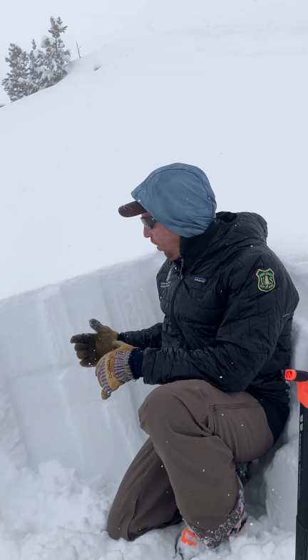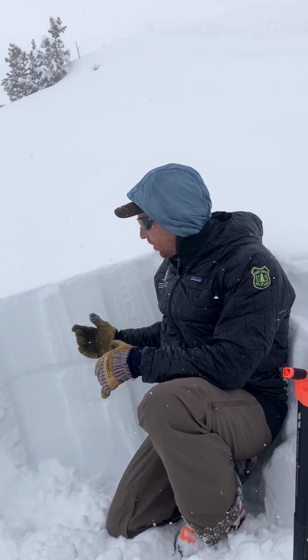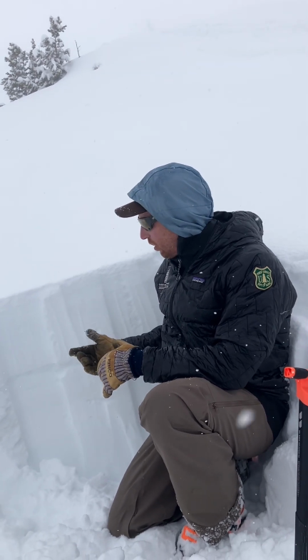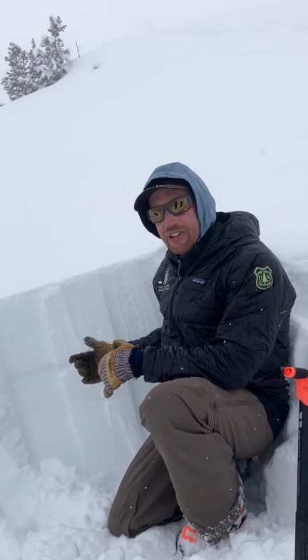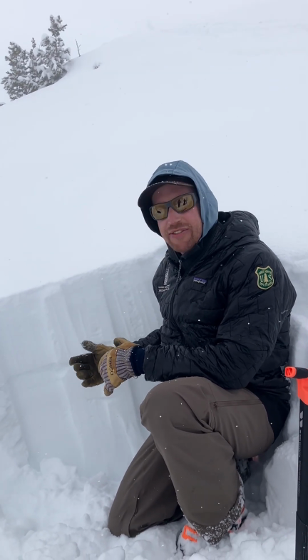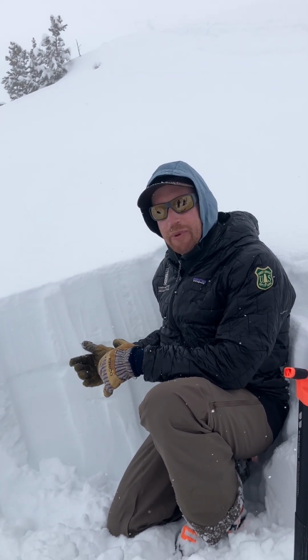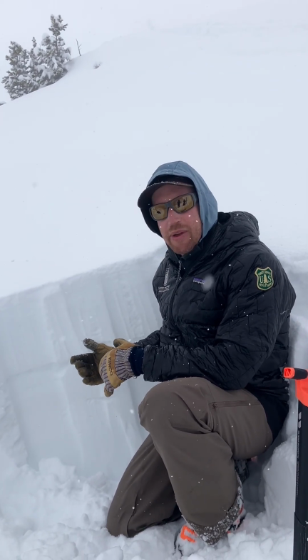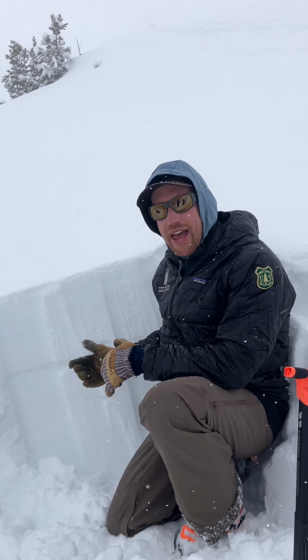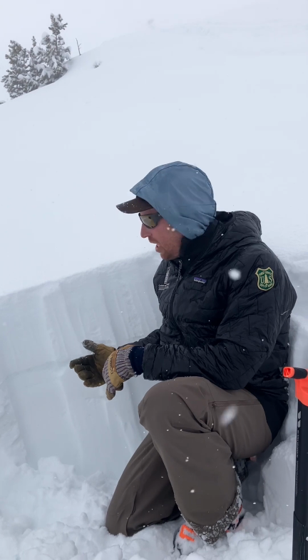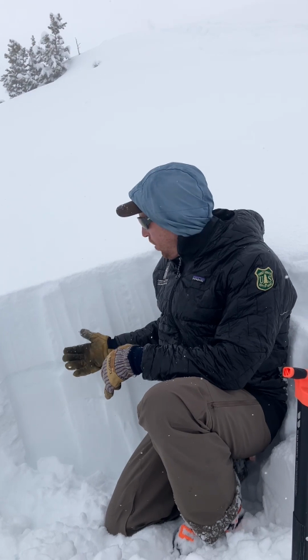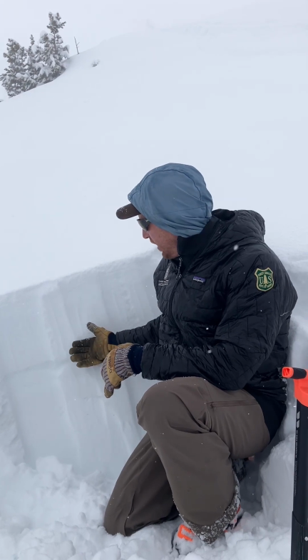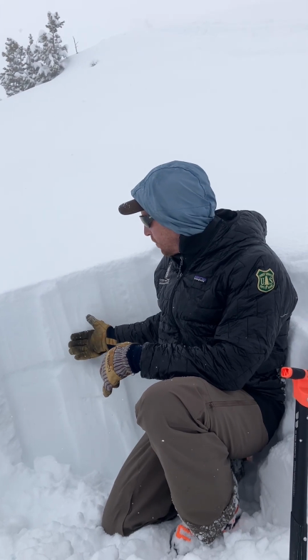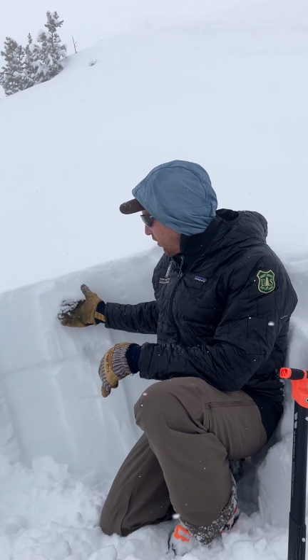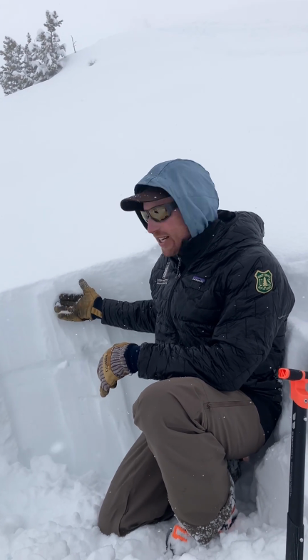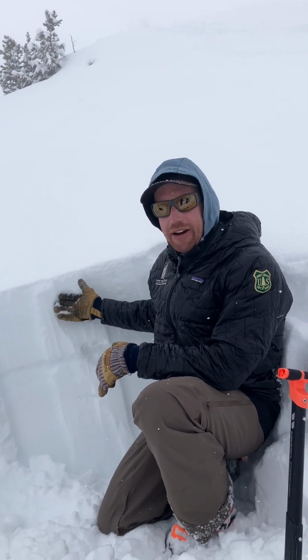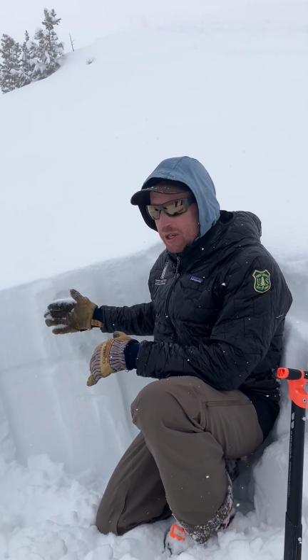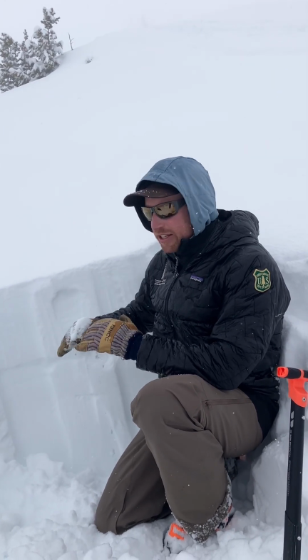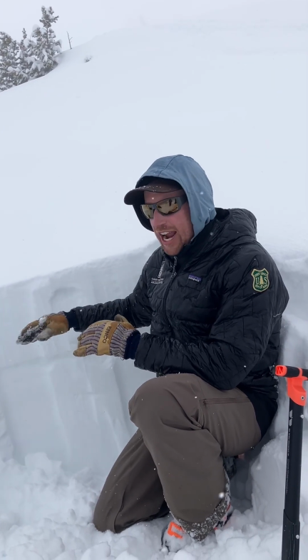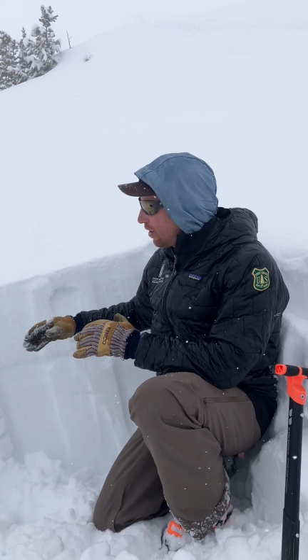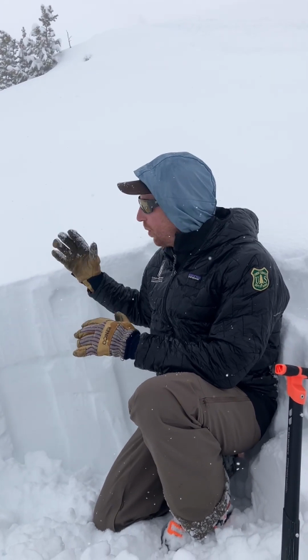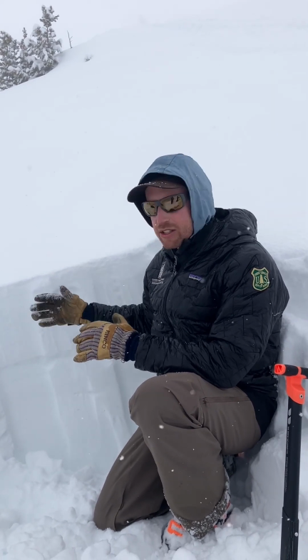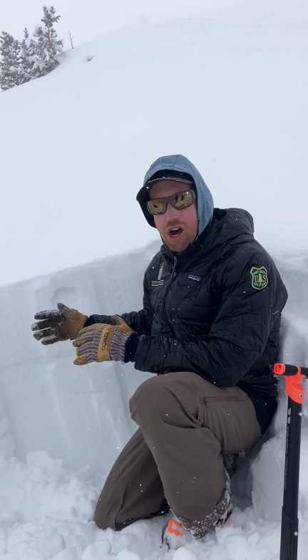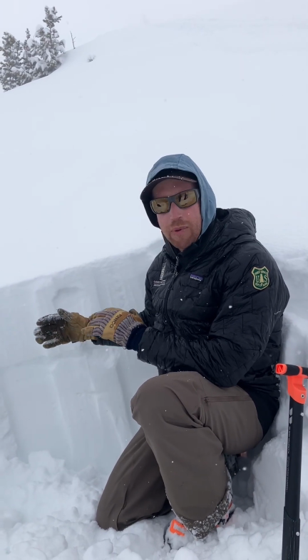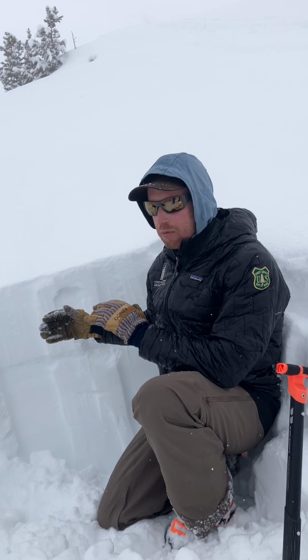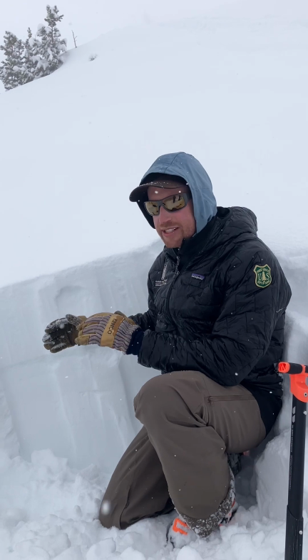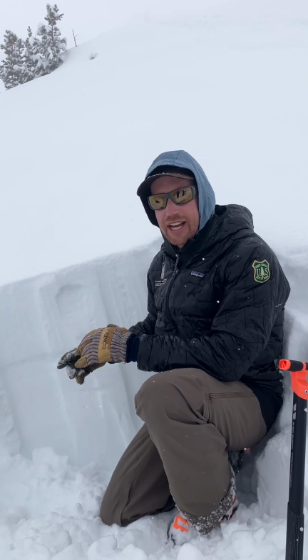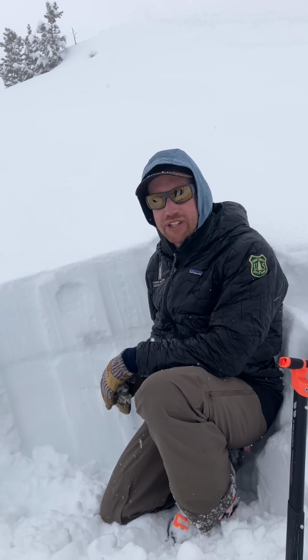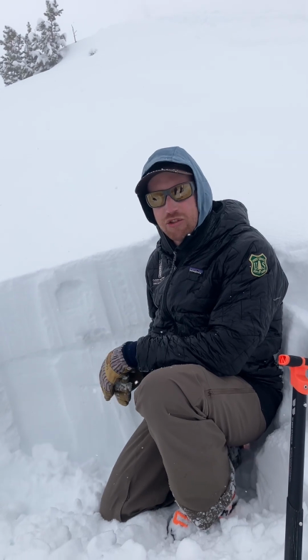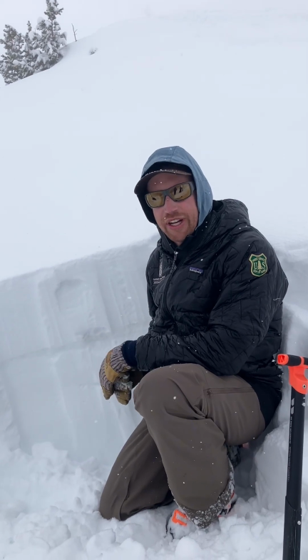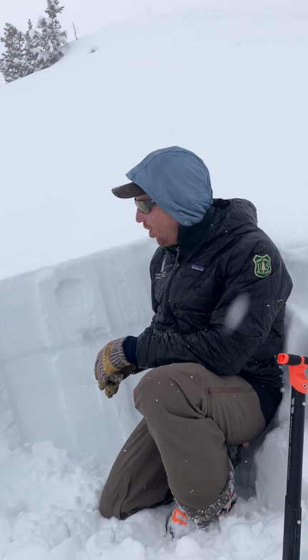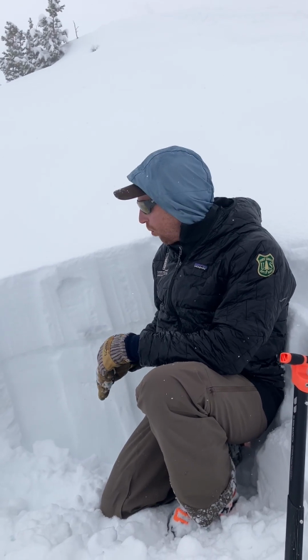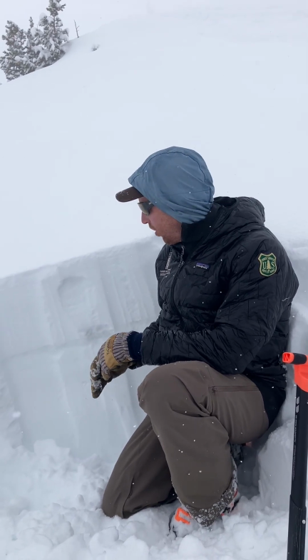So we're looking for signs of instability within that new snow. We're seeing it's generally right-side-up, we're not seeing cracking, the wind is calm, and we're not seeing signs of recent drifting or wind loading.